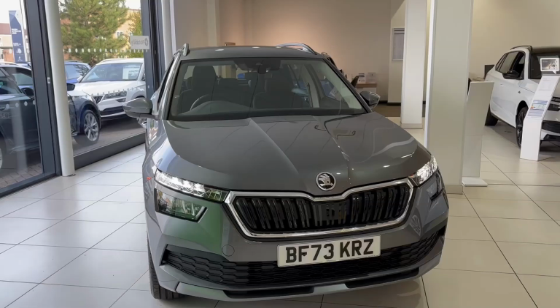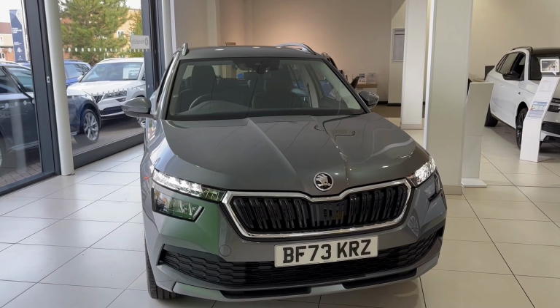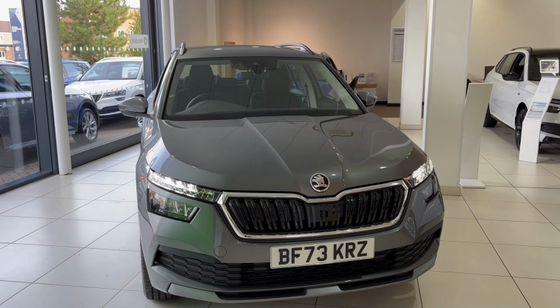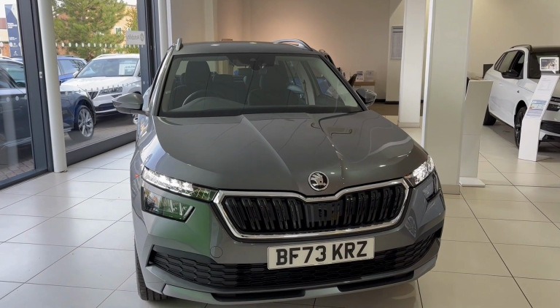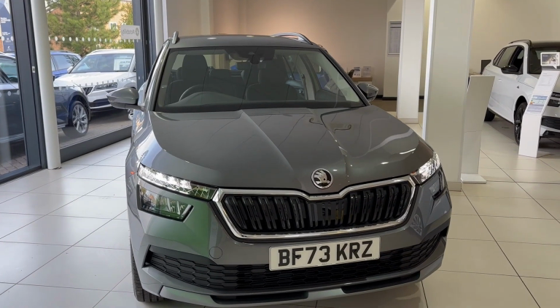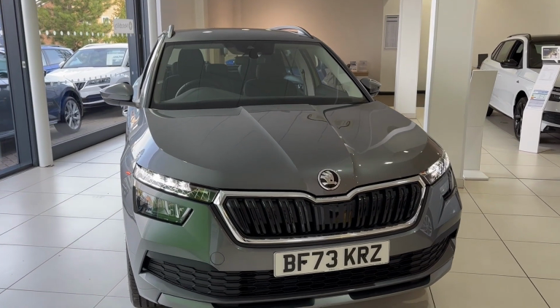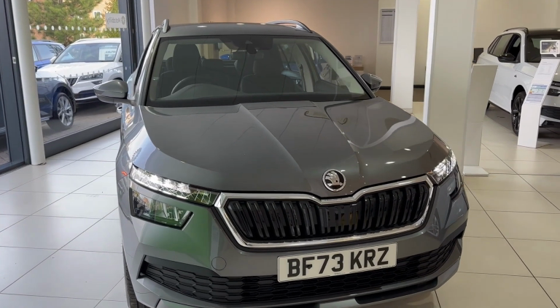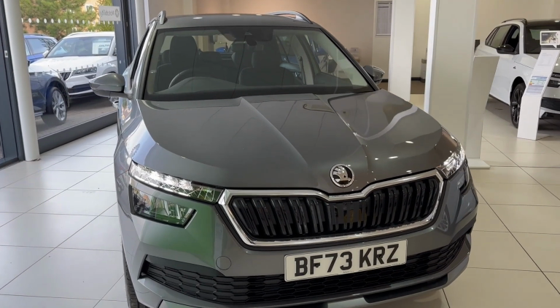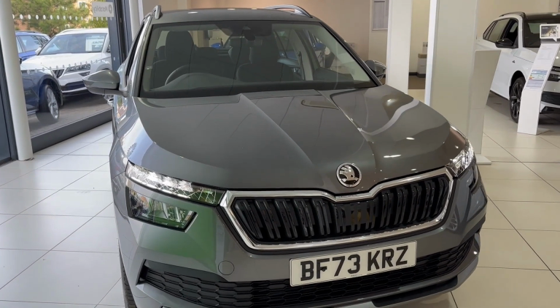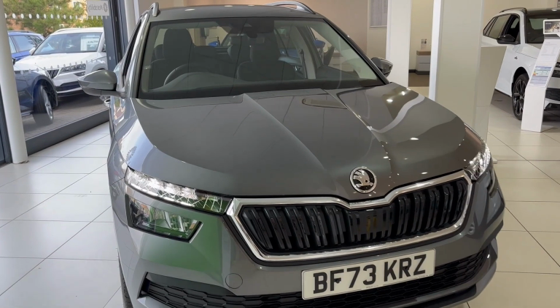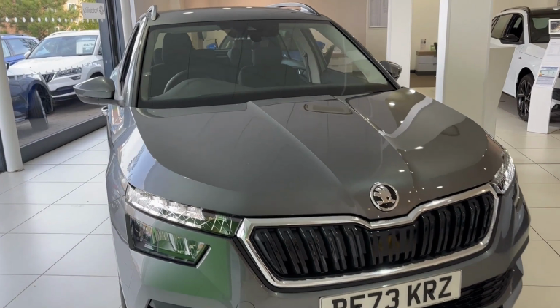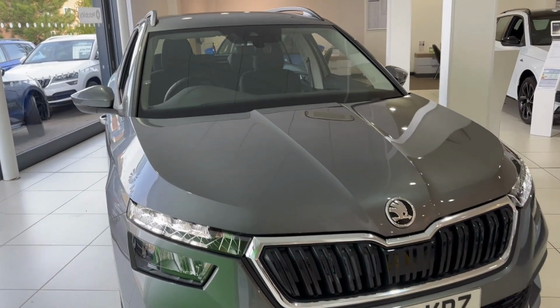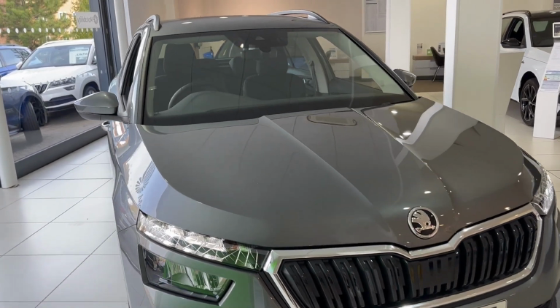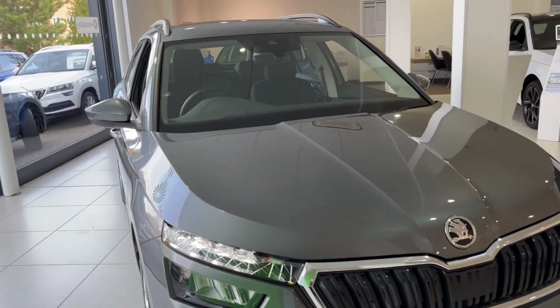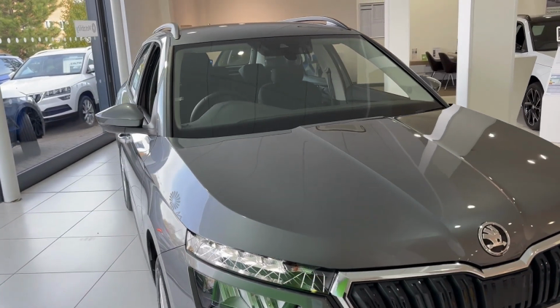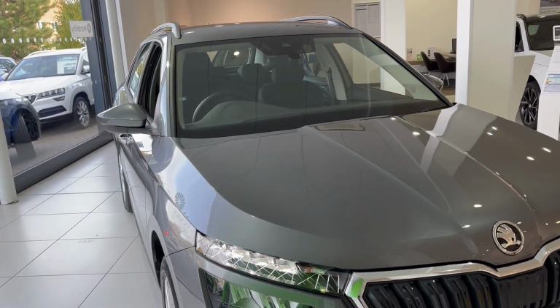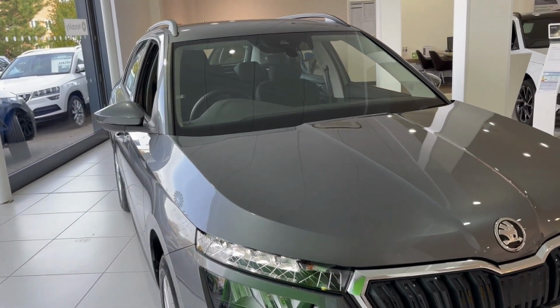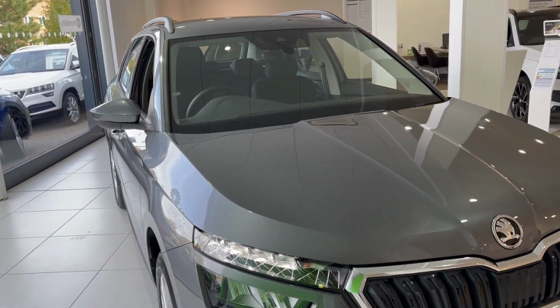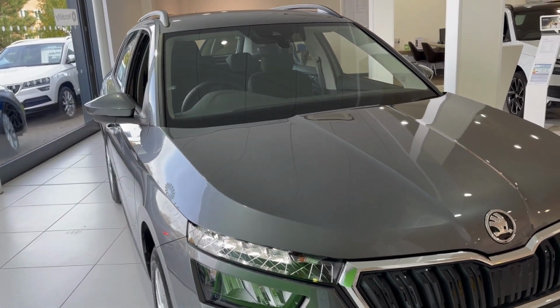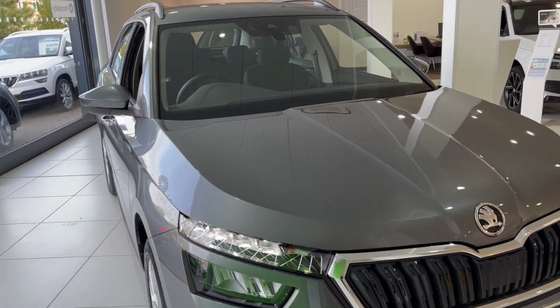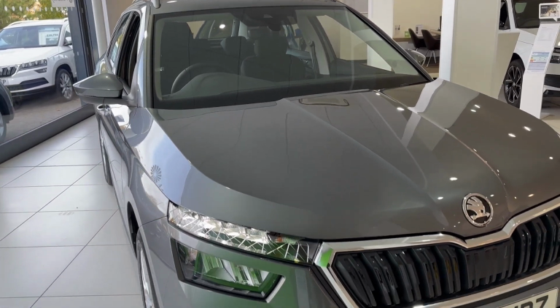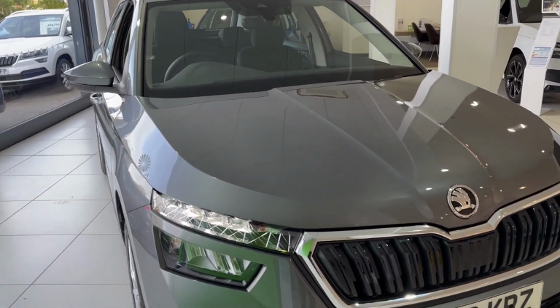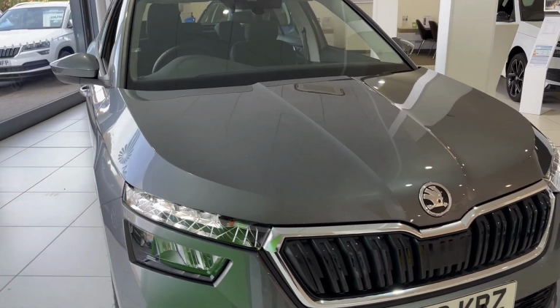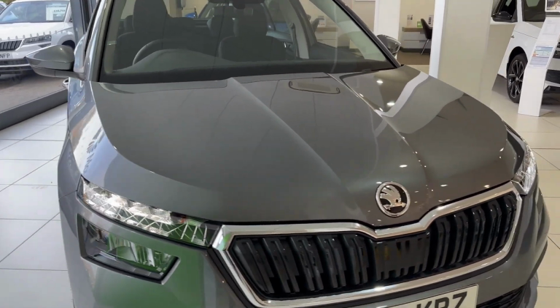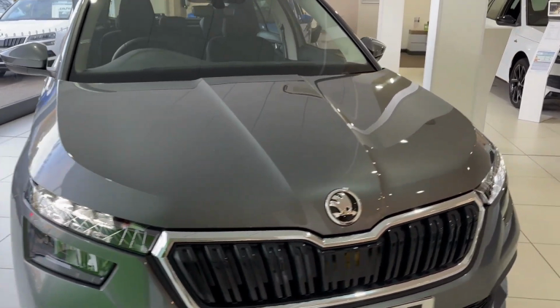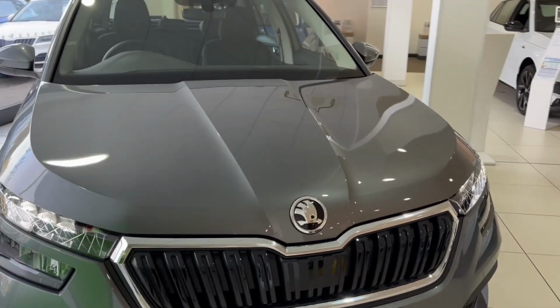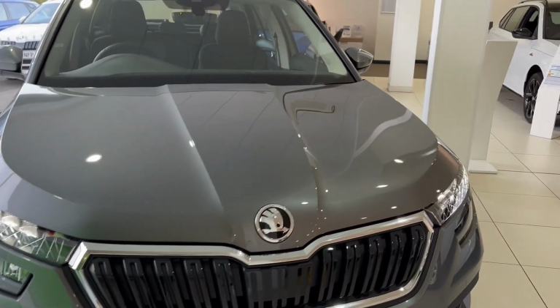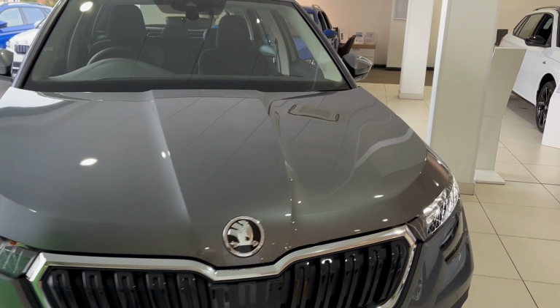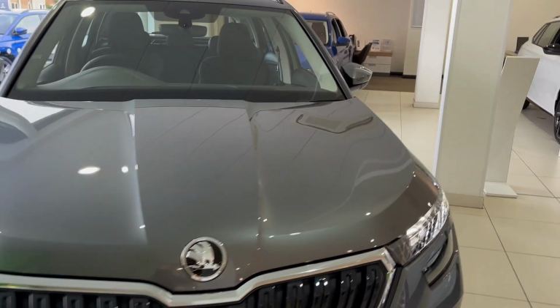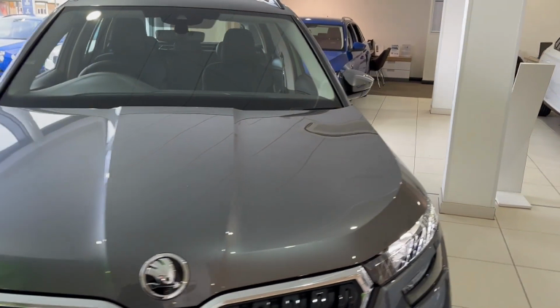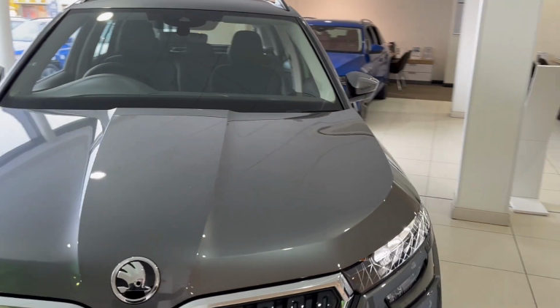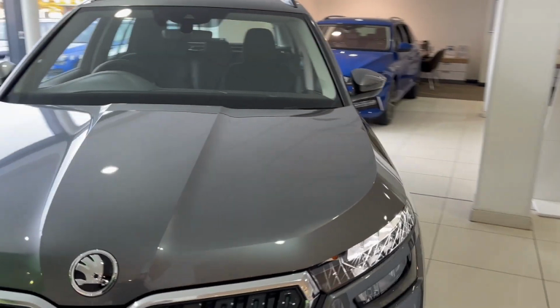Hello everyone, you're with Mick today at Arbery Skoda in Leamington and I'll be showing you around the Skoda Kamiq 1.0L TSI SE, finished in the graphite grey colour.